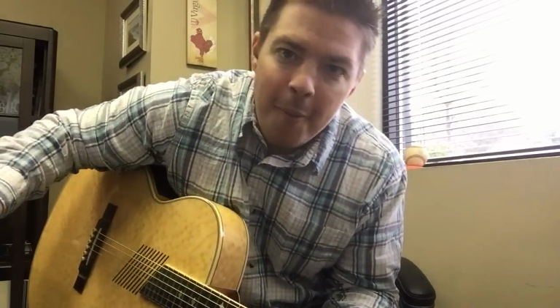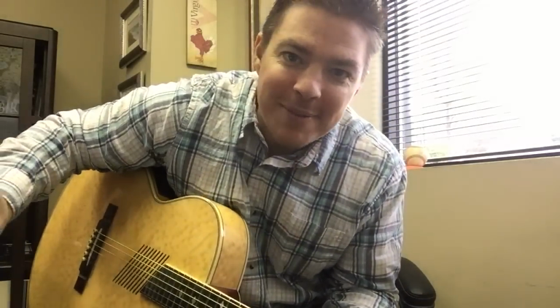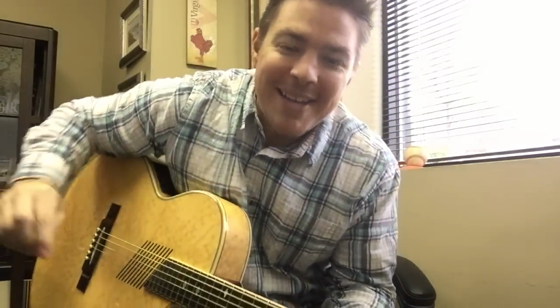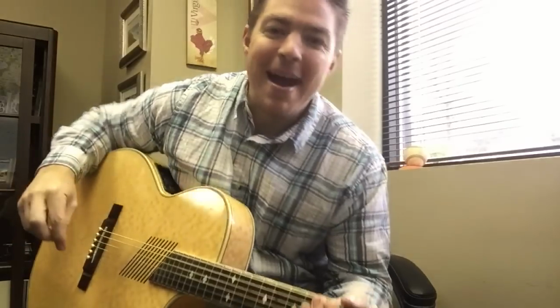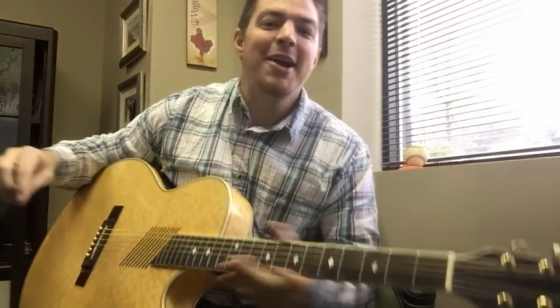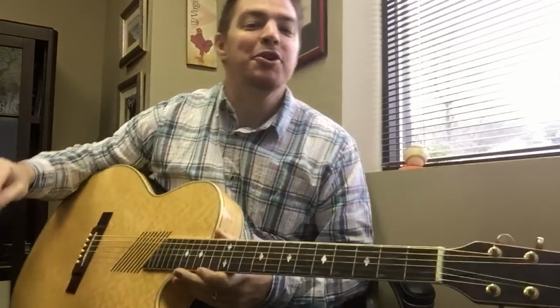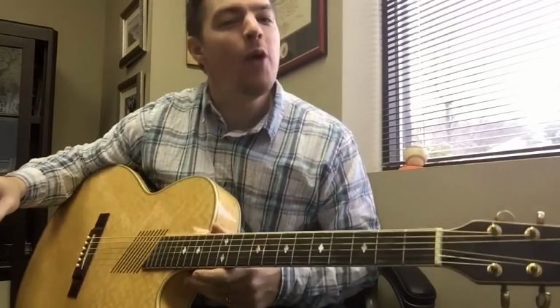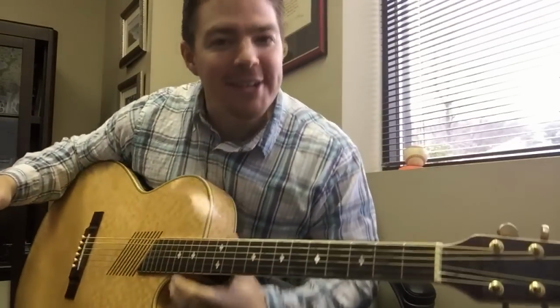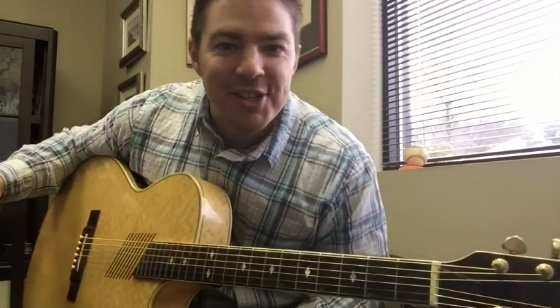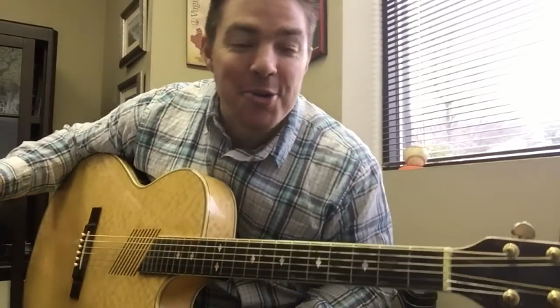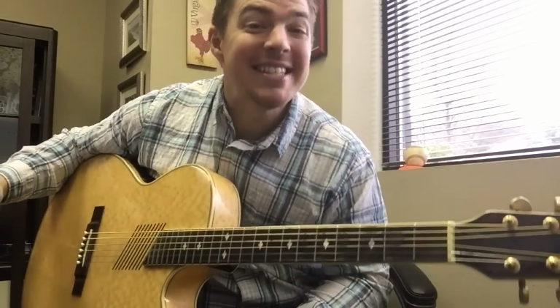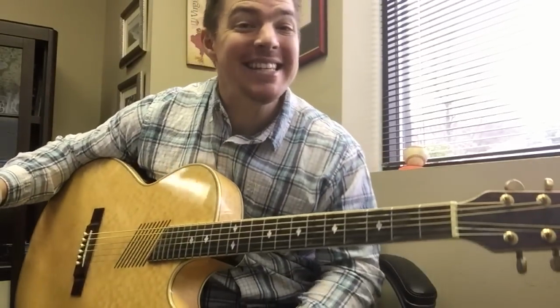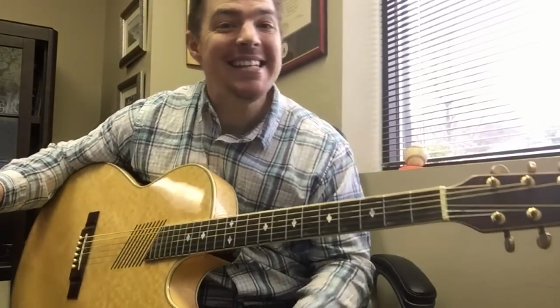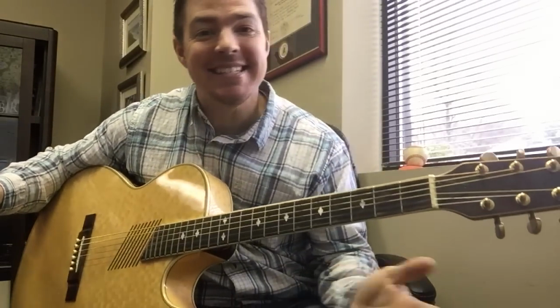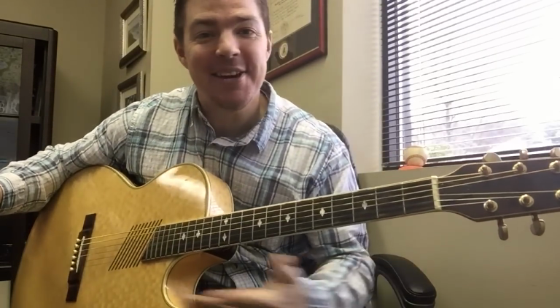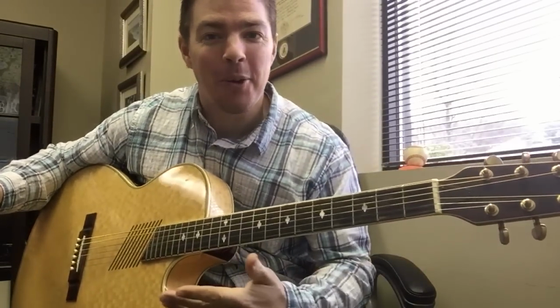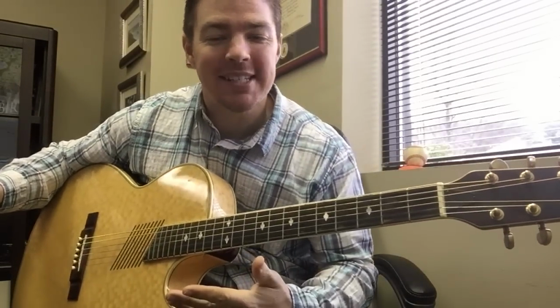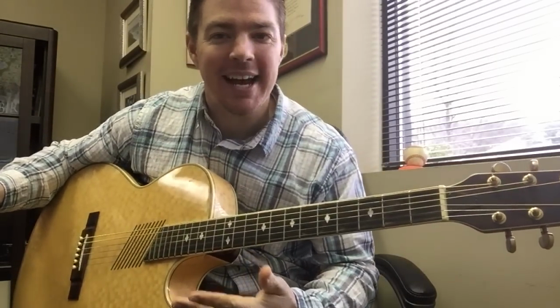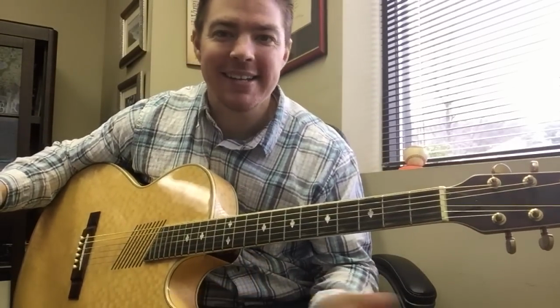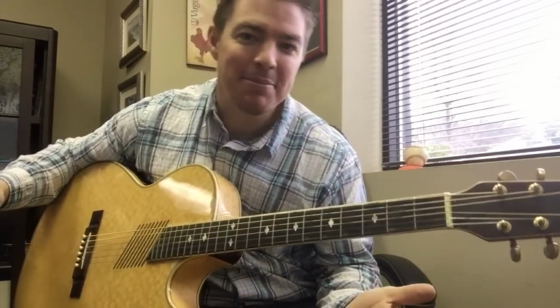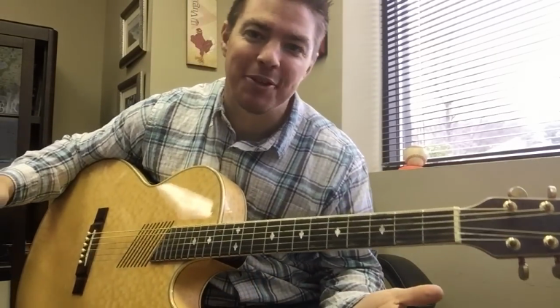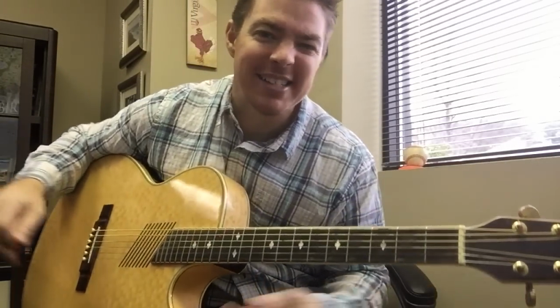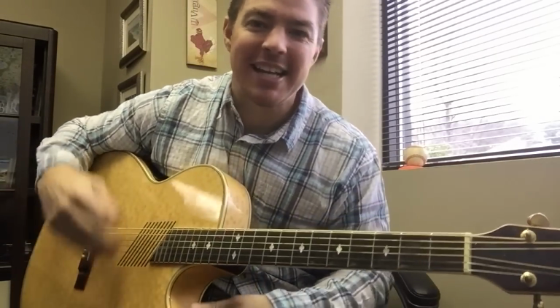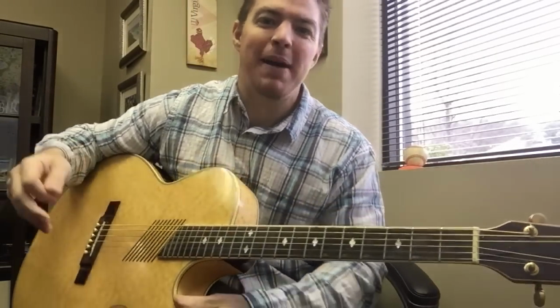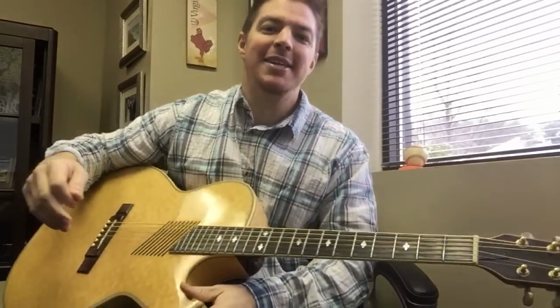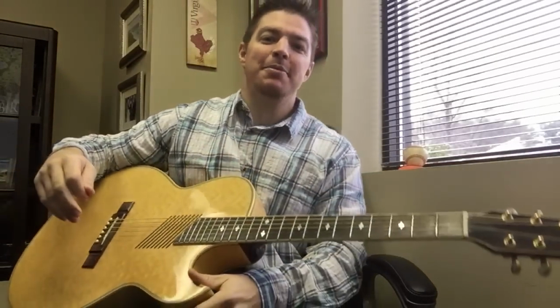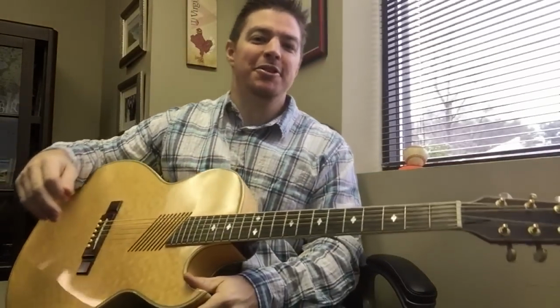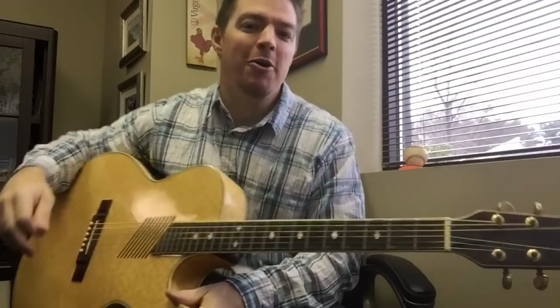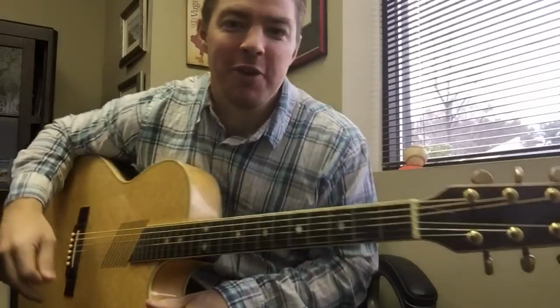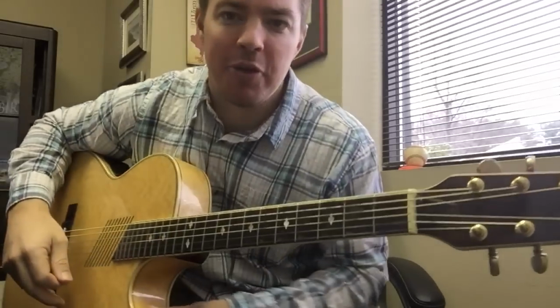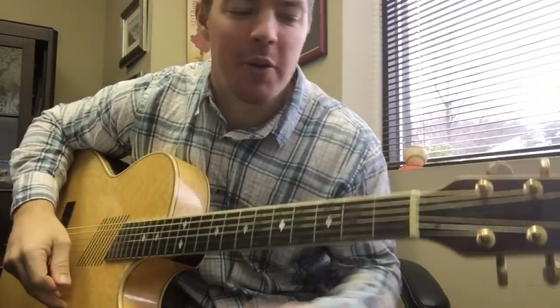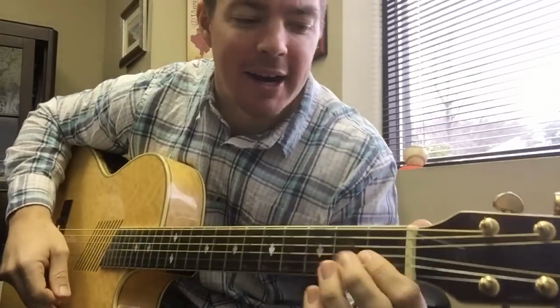What's up guys? Matt here. I'm going to quickly show you the C to D chord slide — something great to just kind of spice up some of your songs if you want to throw it in there.